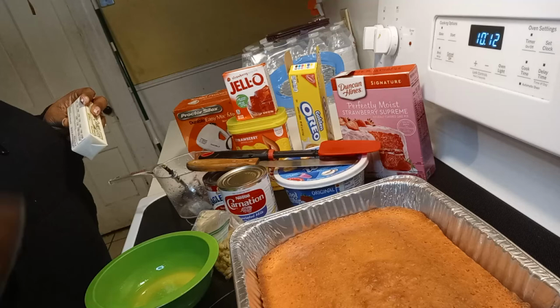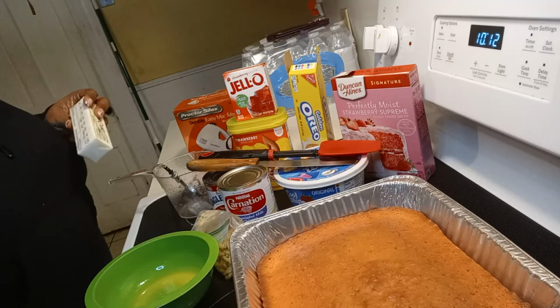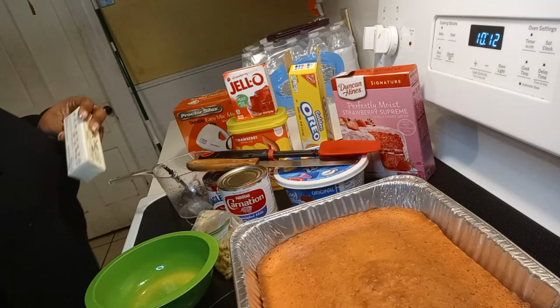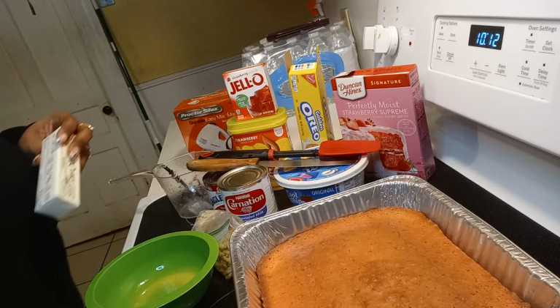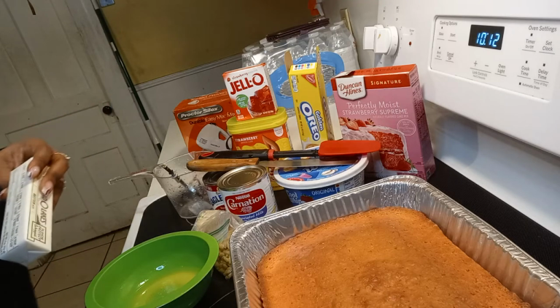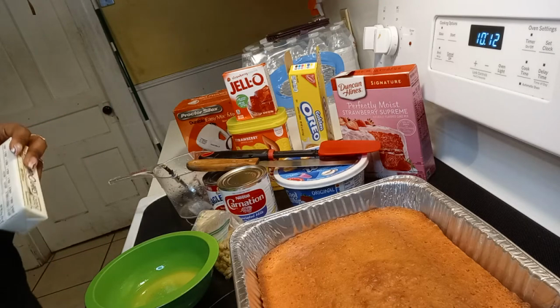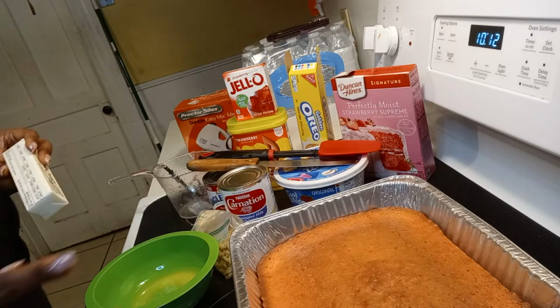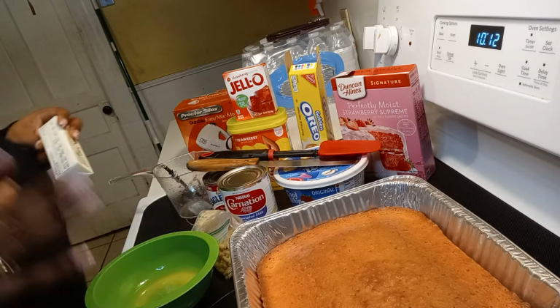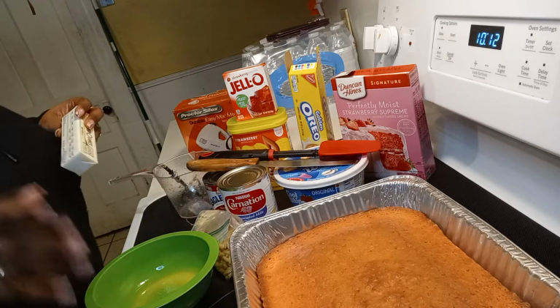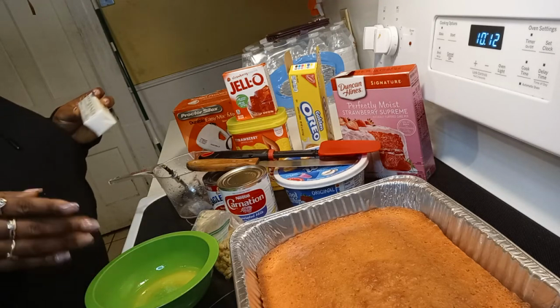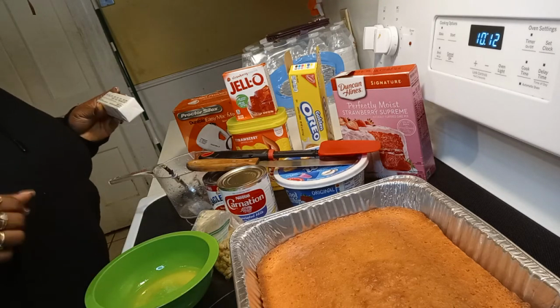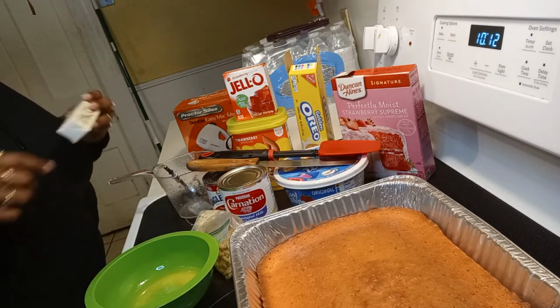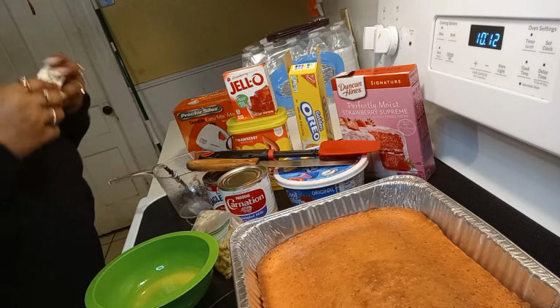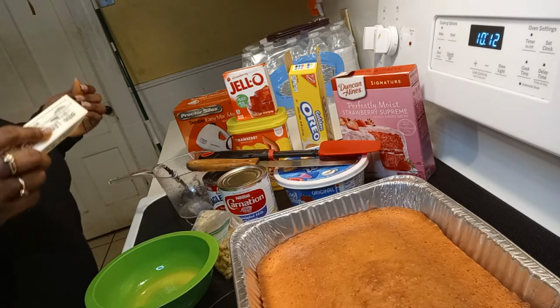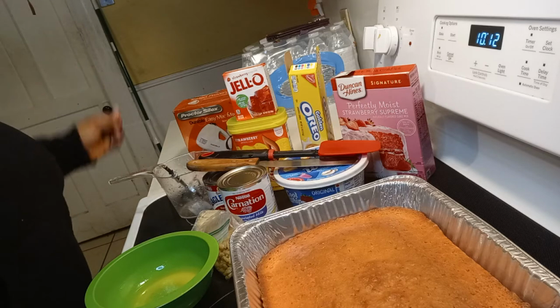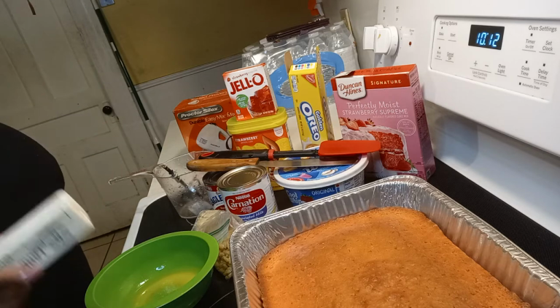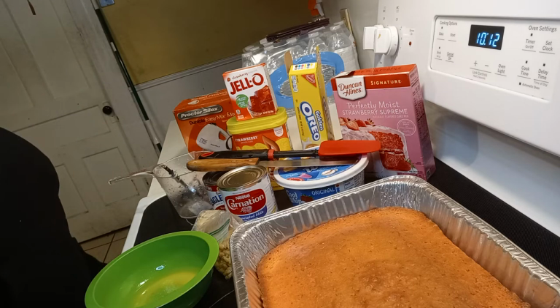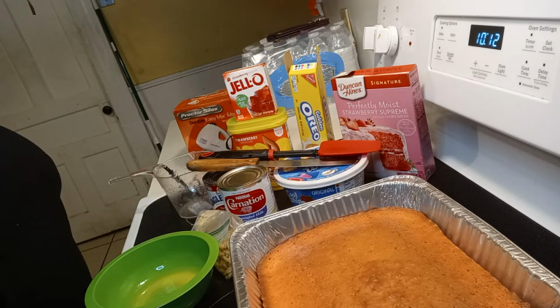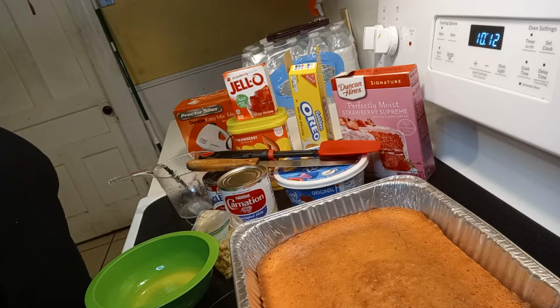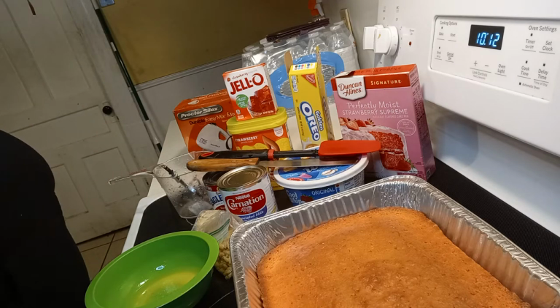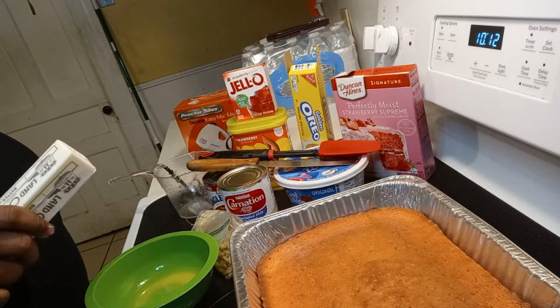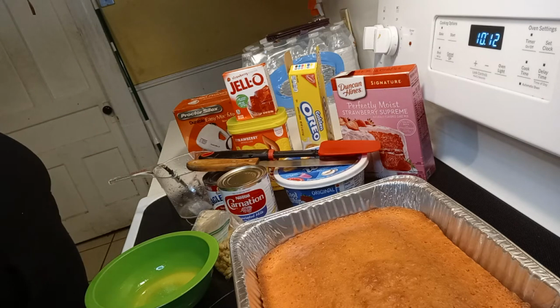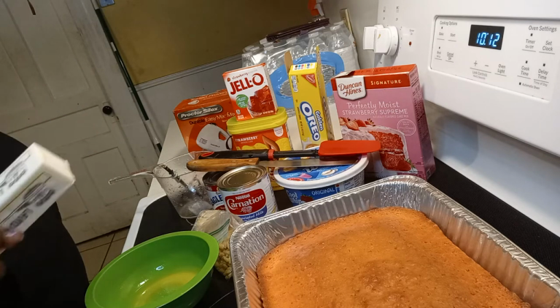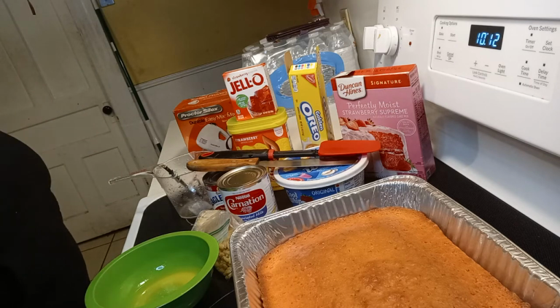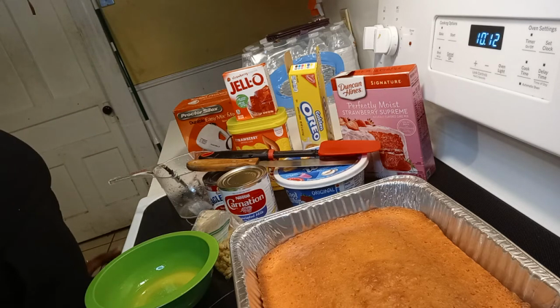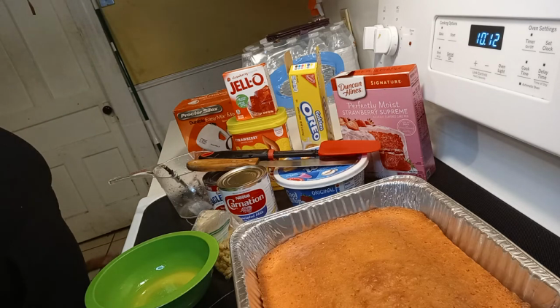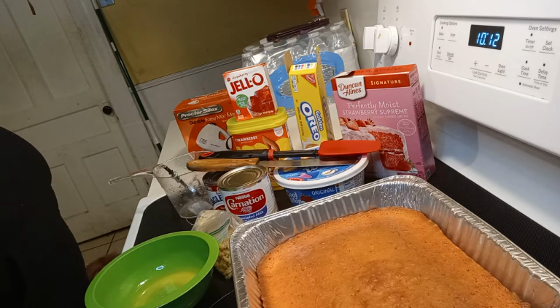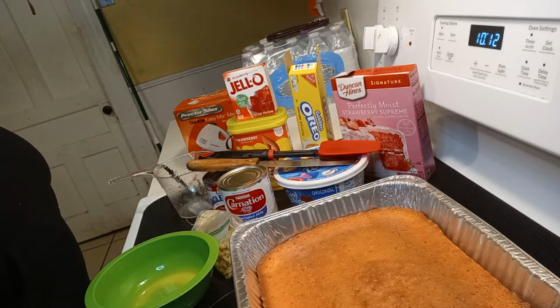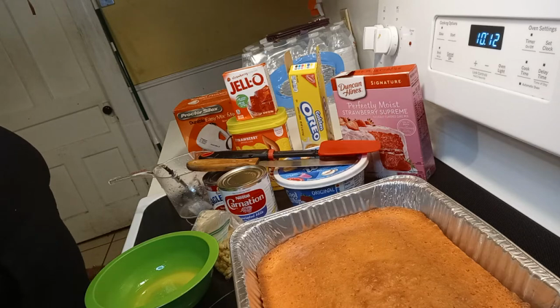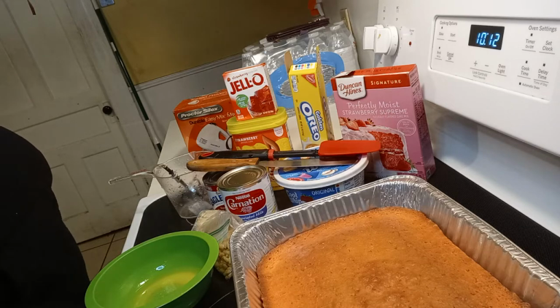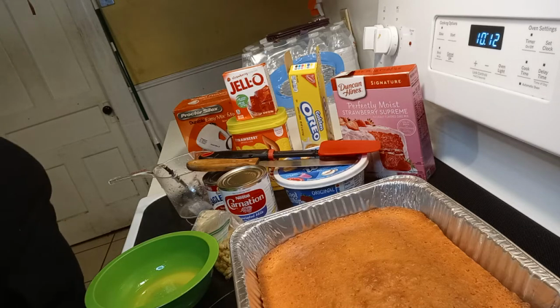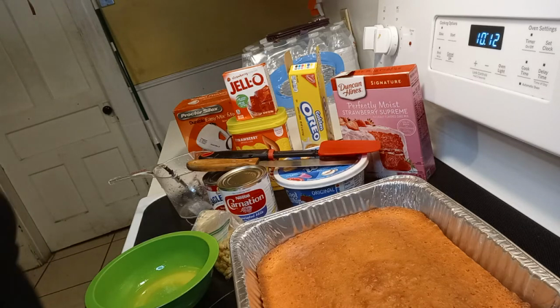Good afternoon, good evening, everybody. It's your girl with another video. I am coming to you to make a strawberry crunch Le Trece cake.